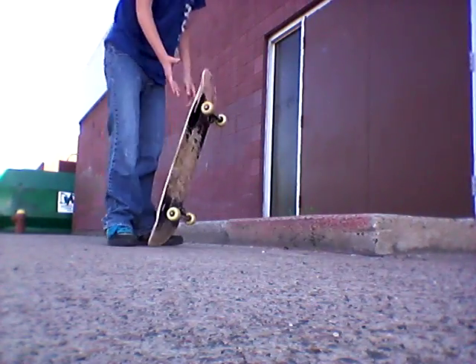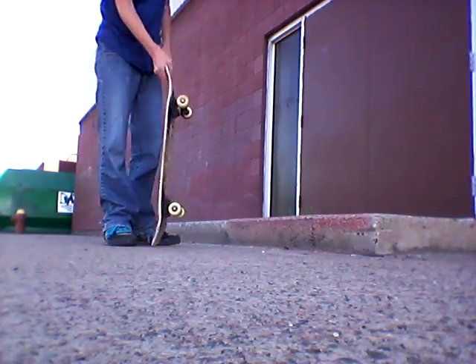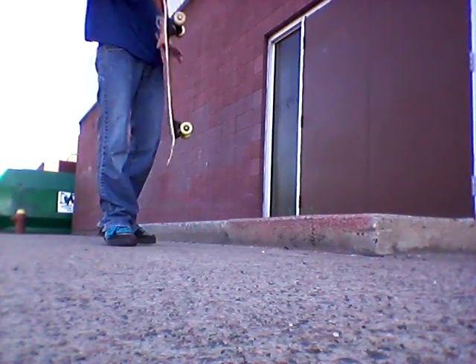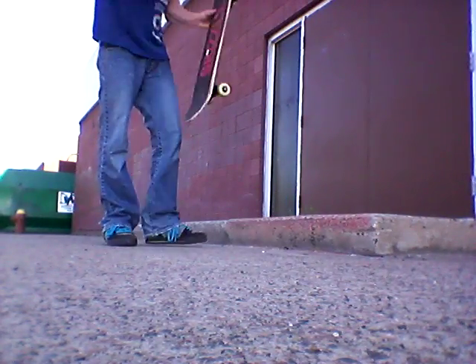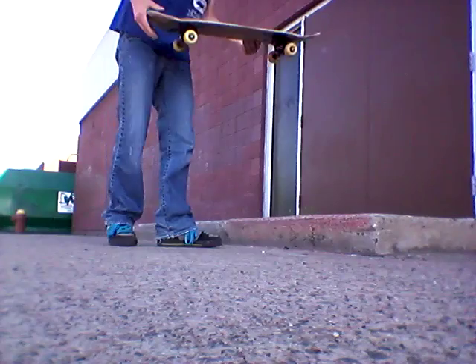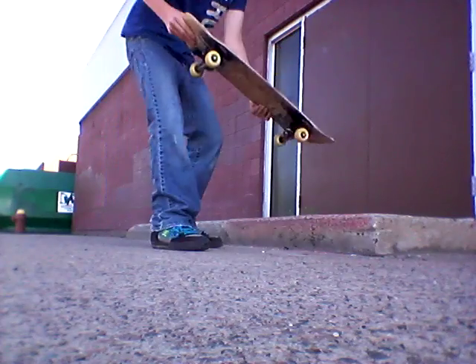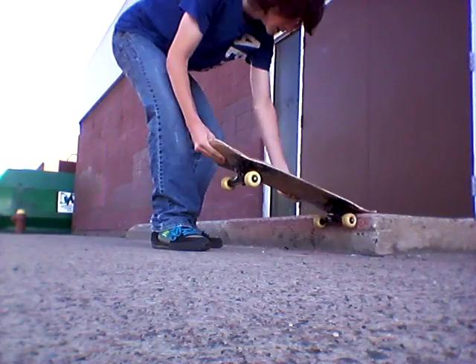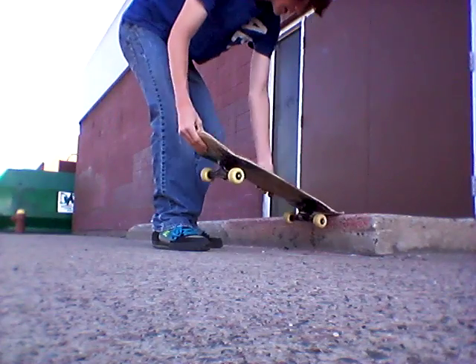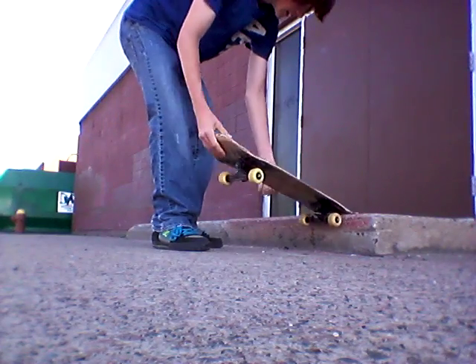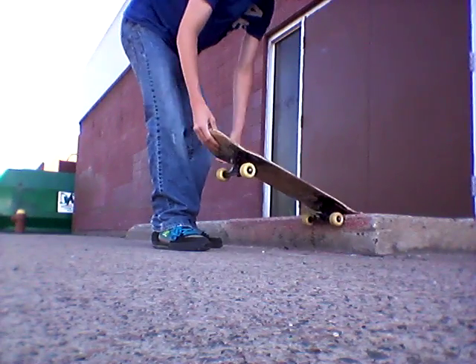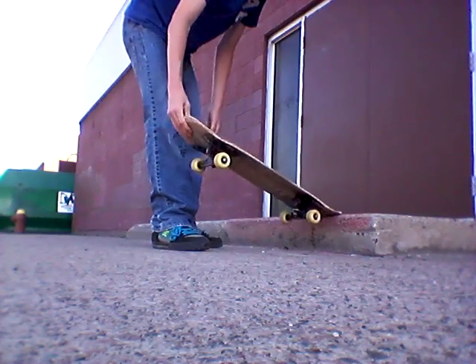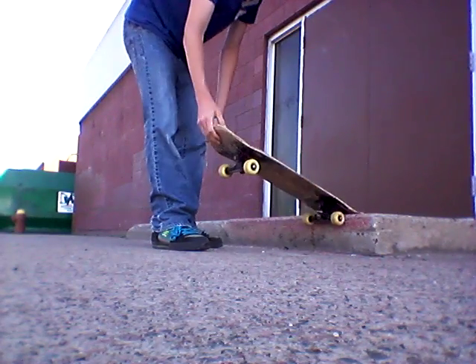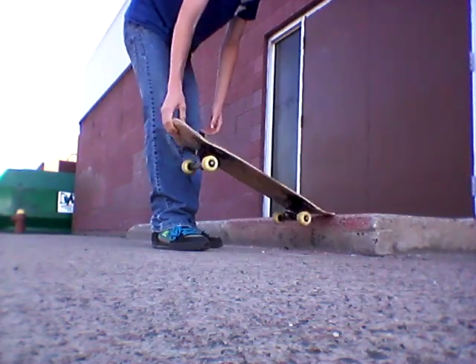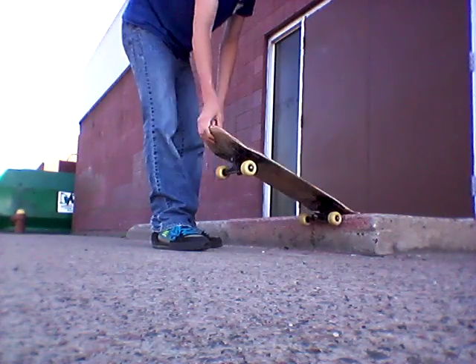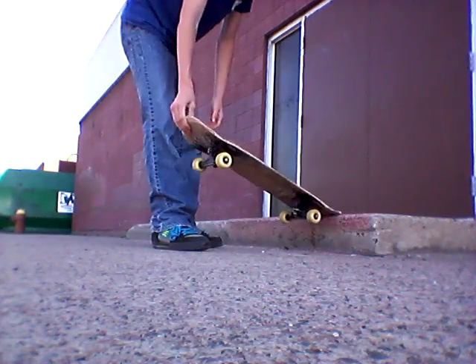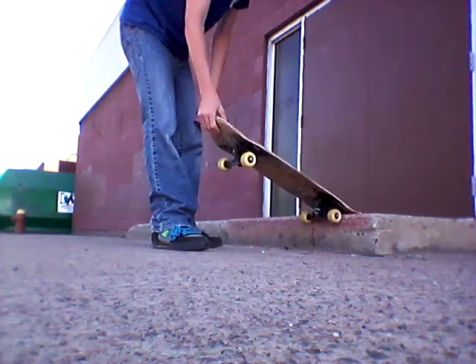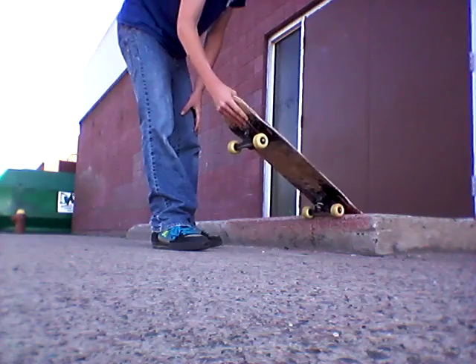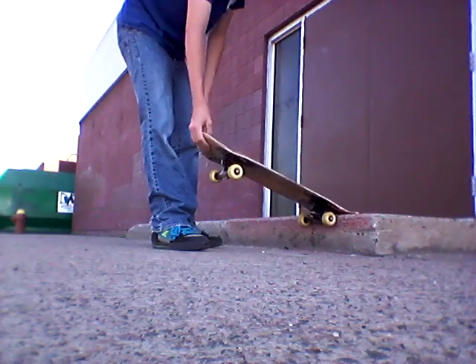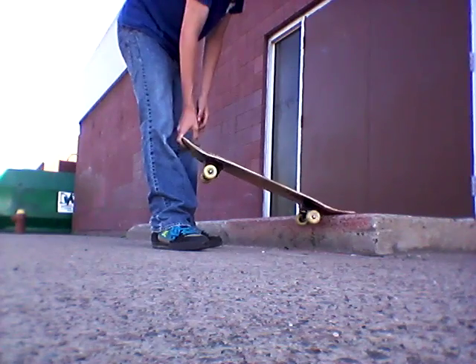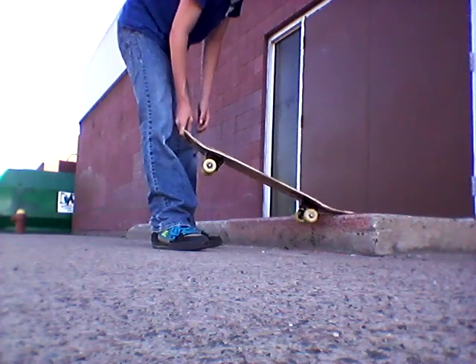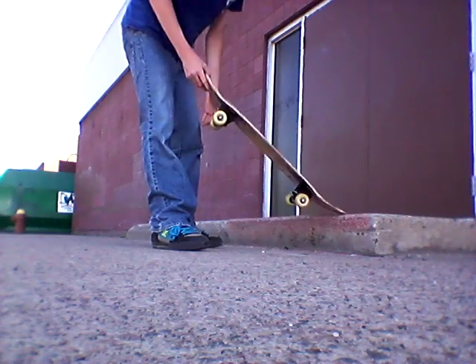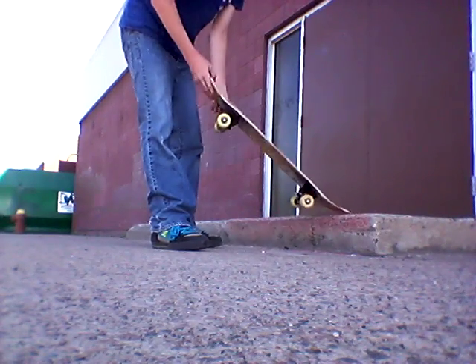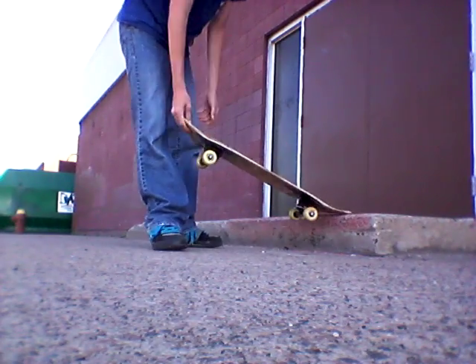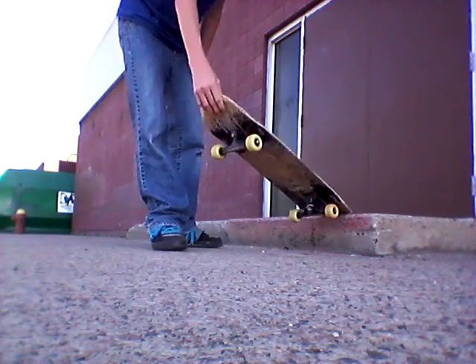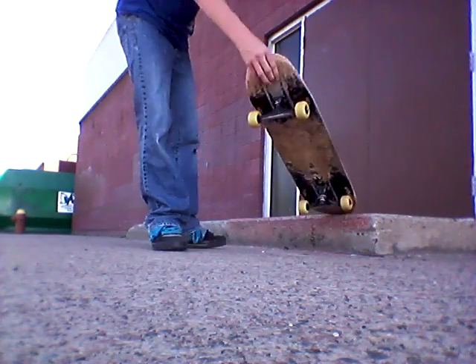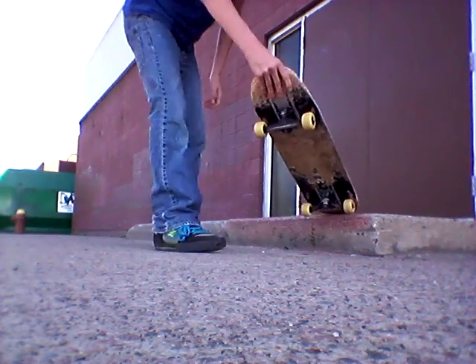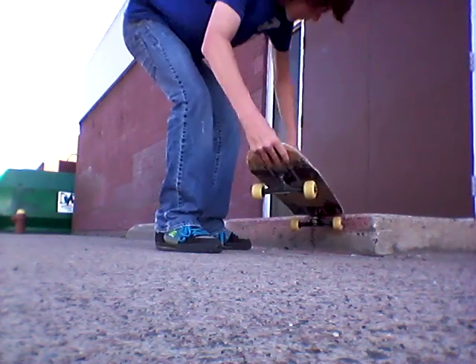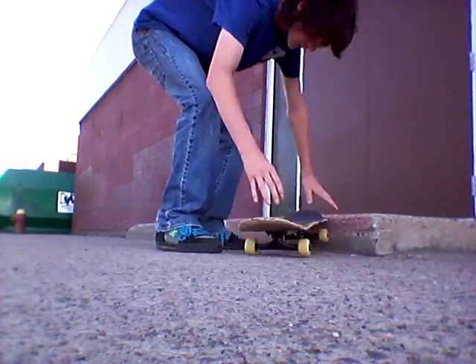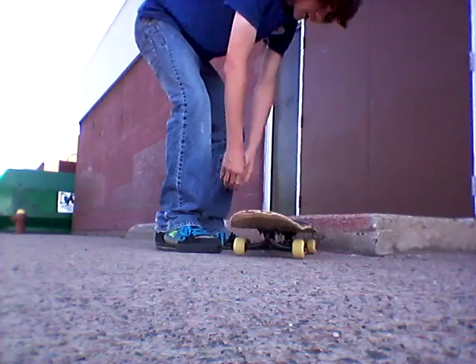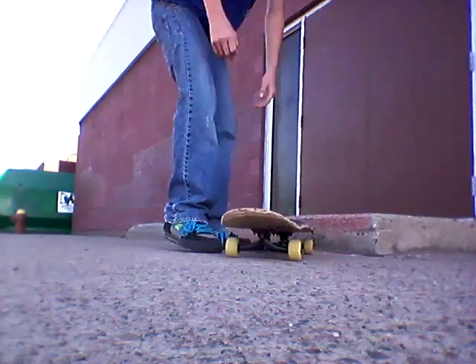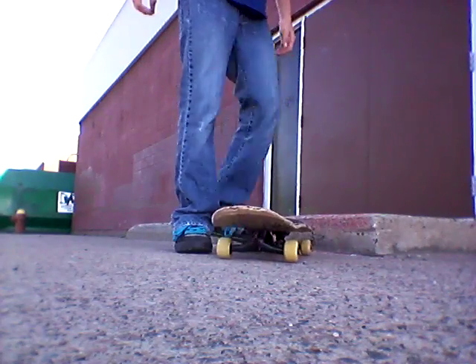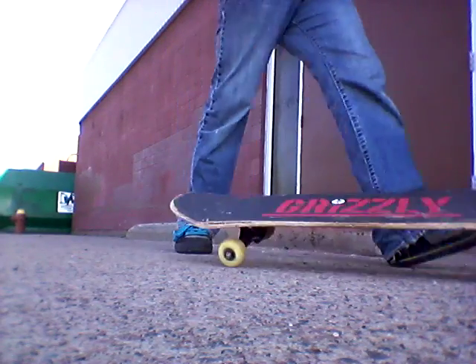What I'm doing is I'm locking on like this, but then it's just hitting it bluntly like that, and it's not getting any slide. Or what happens is I just pop on like this and then it just falls.